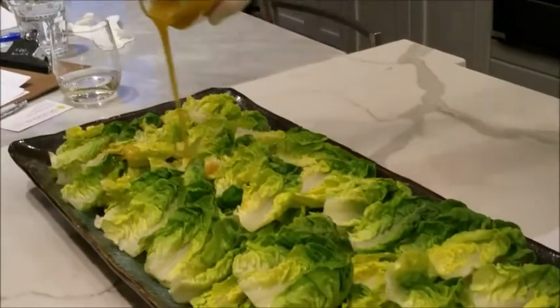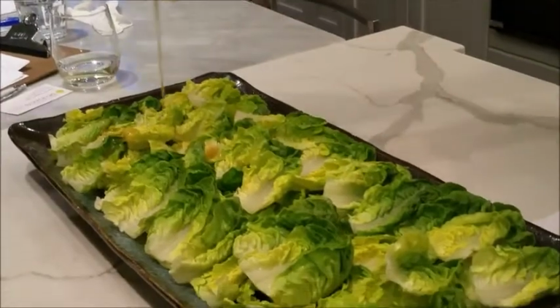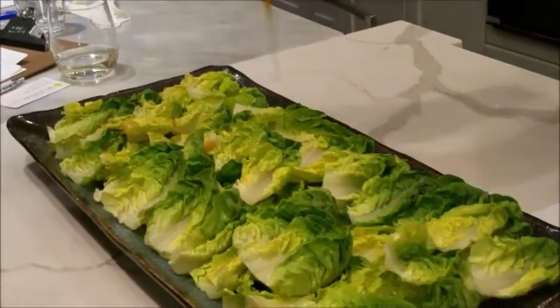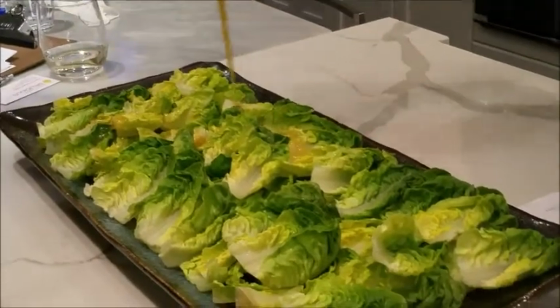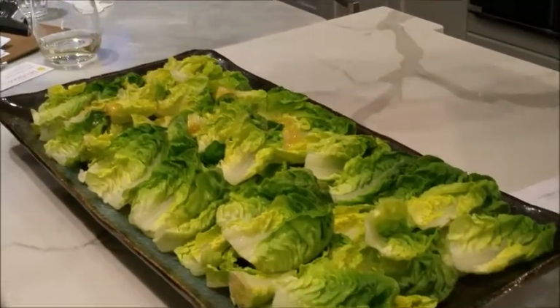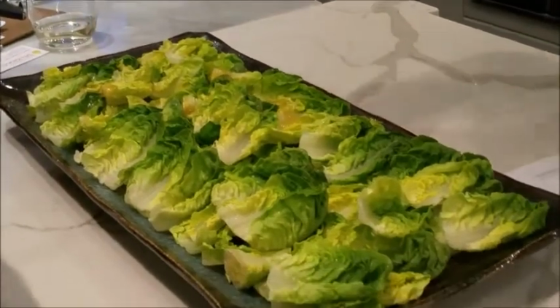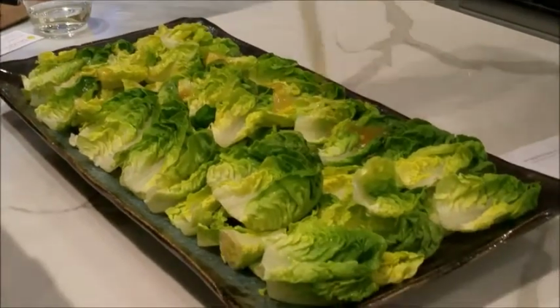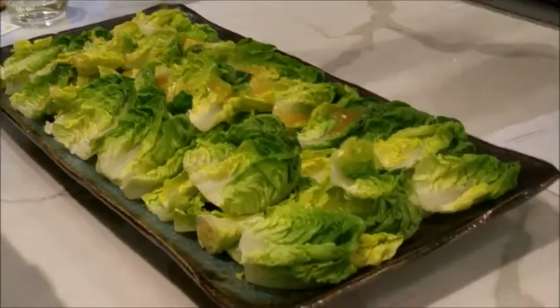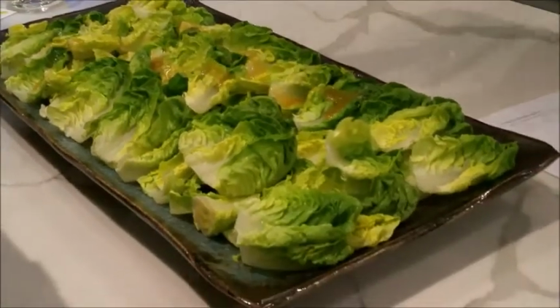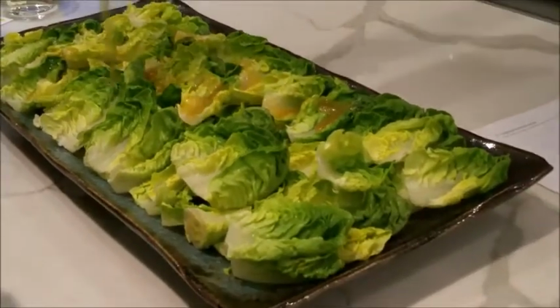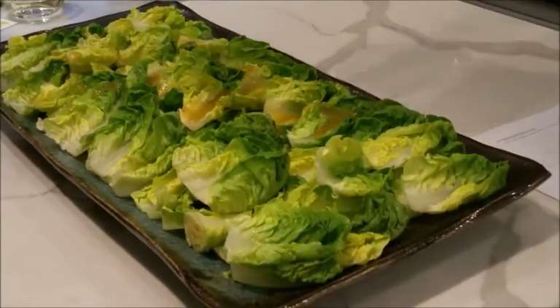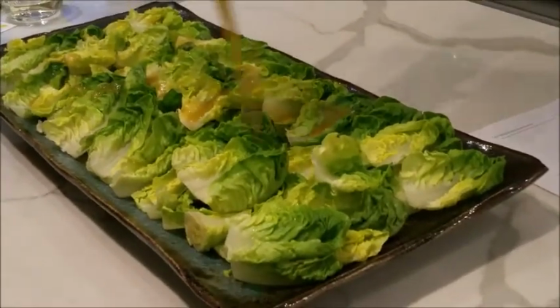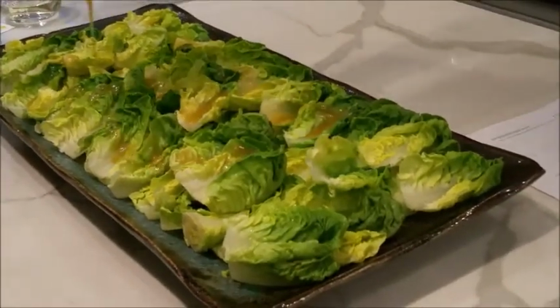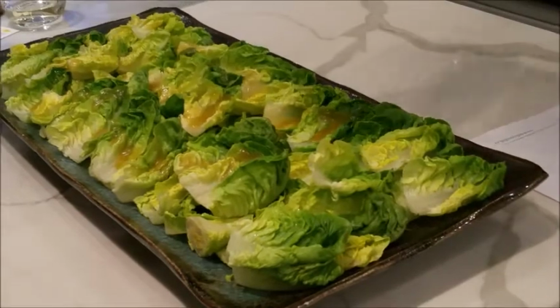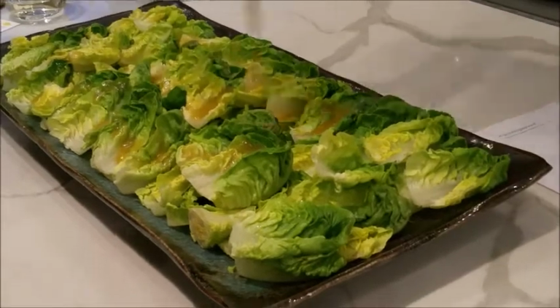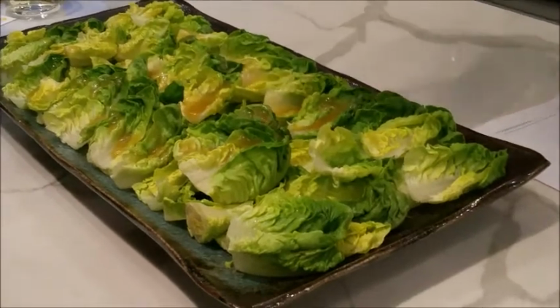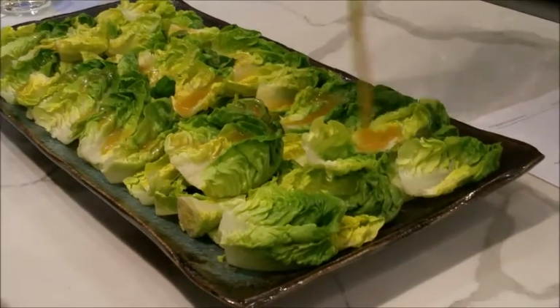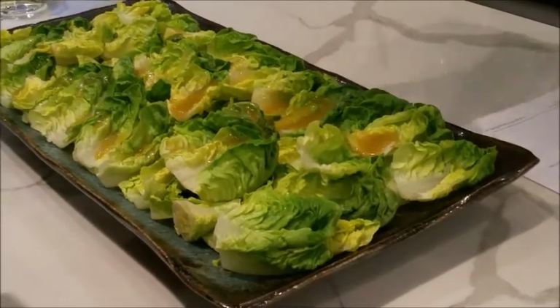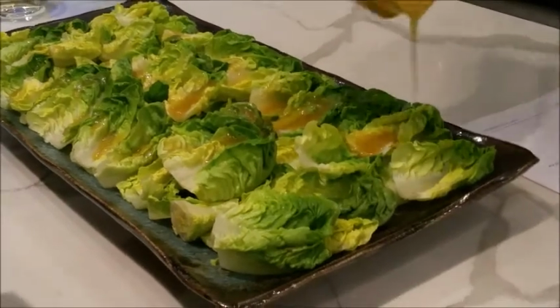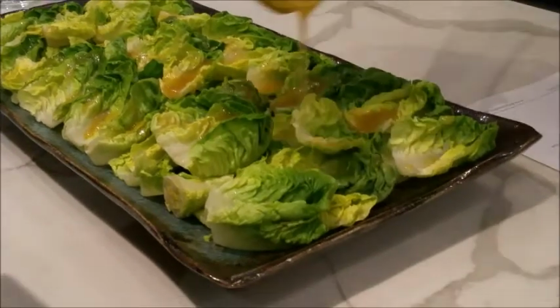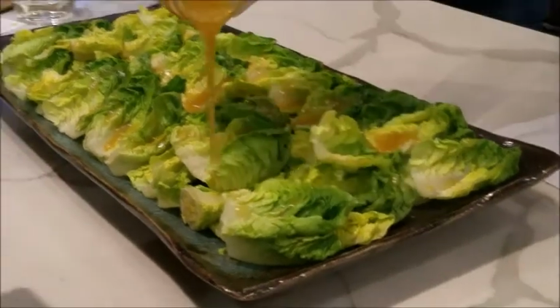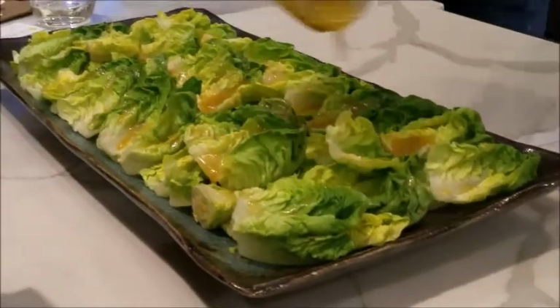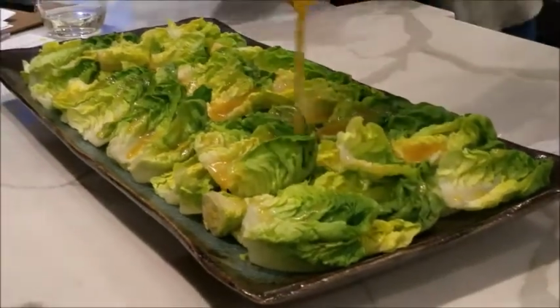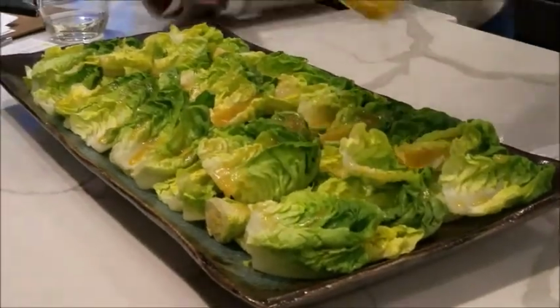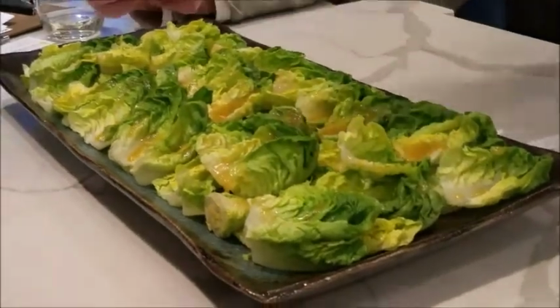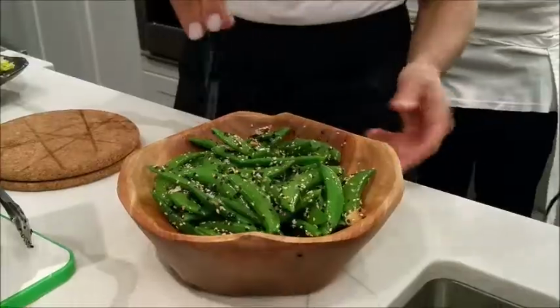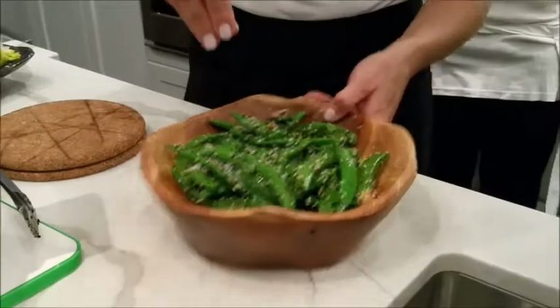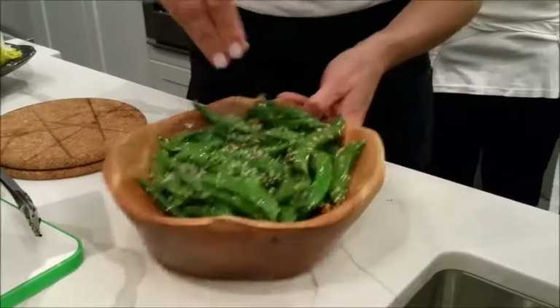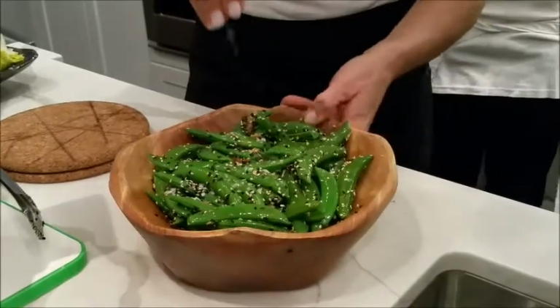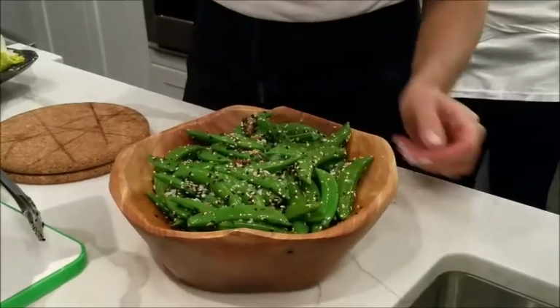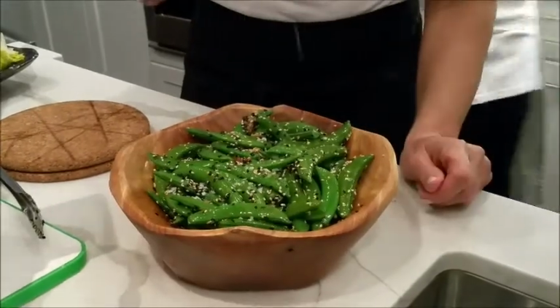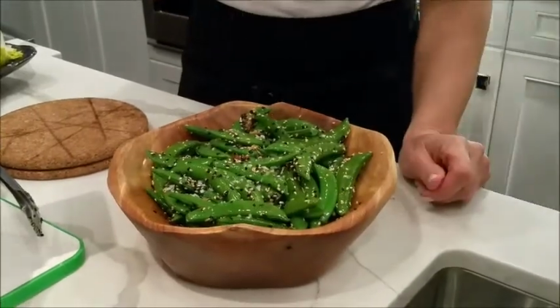This is my quick weeknight salad. This is what I love during the week because who wants to make such a fuss all the time? Isn't that a beautiful plate?